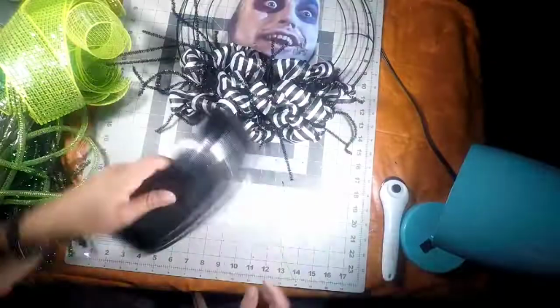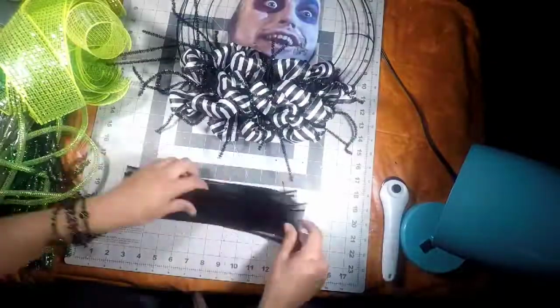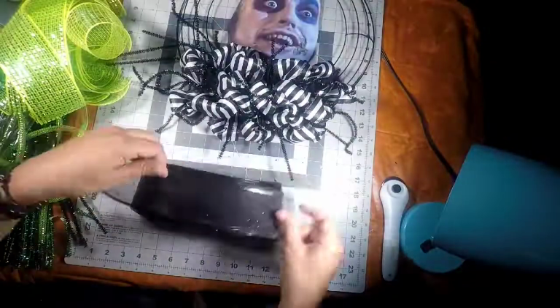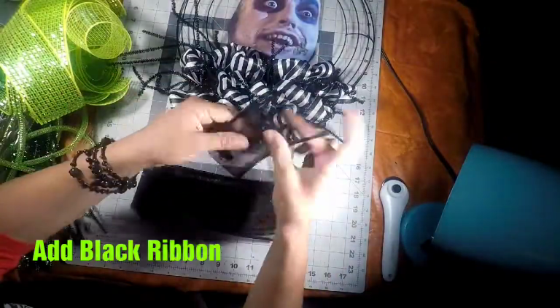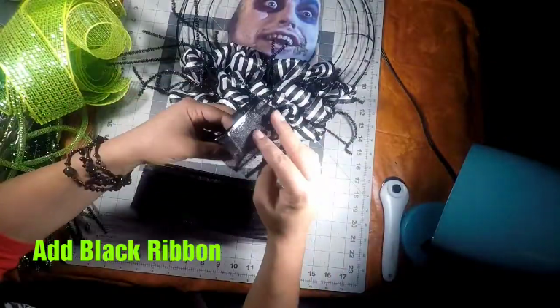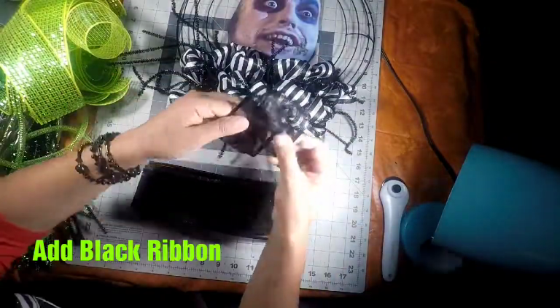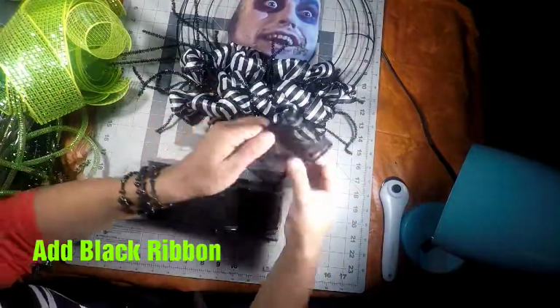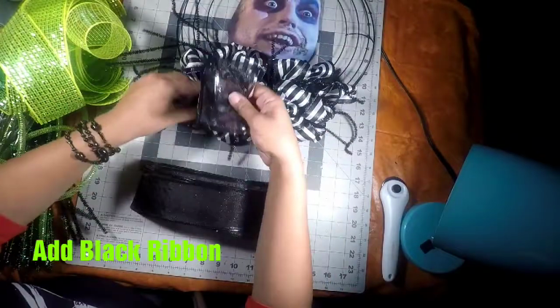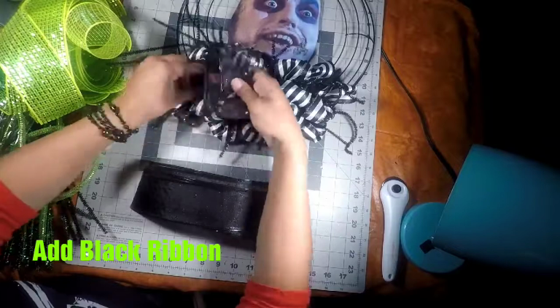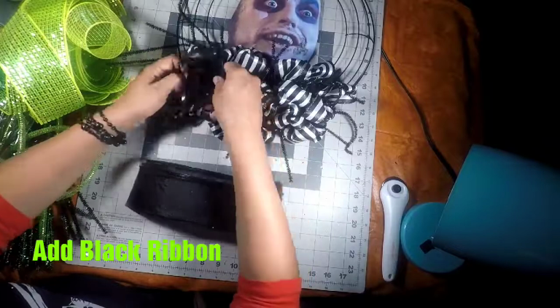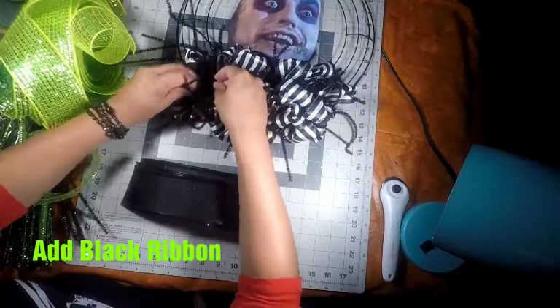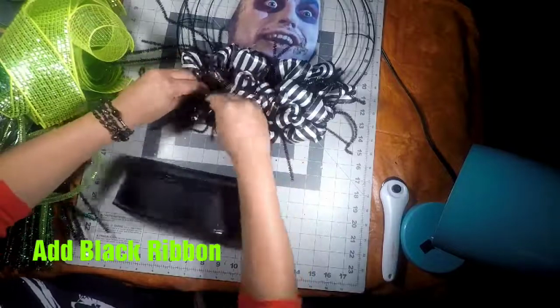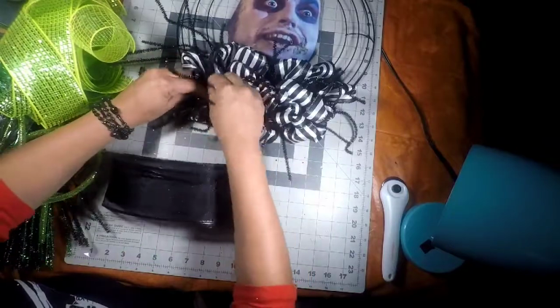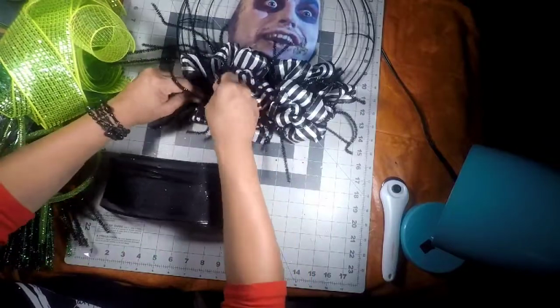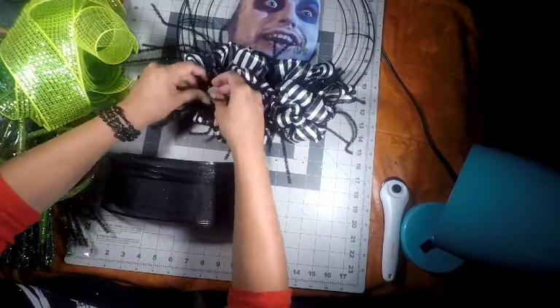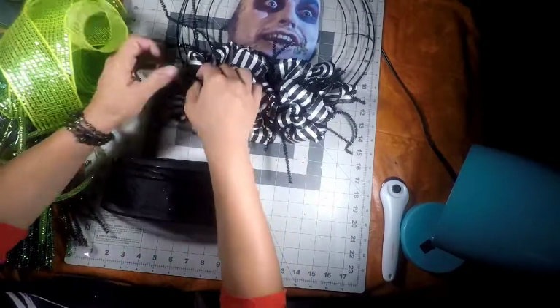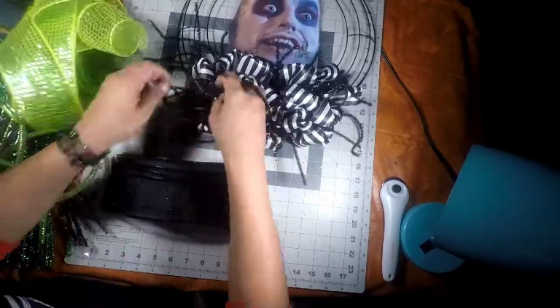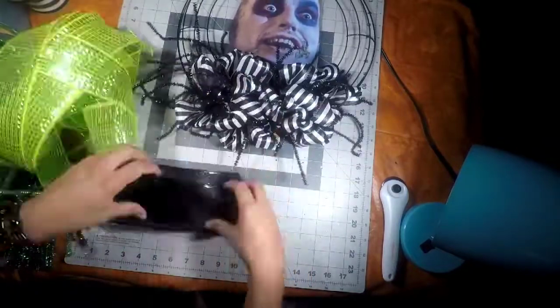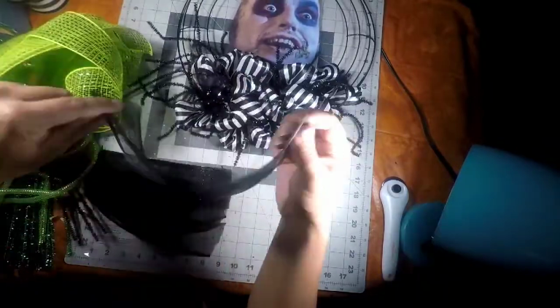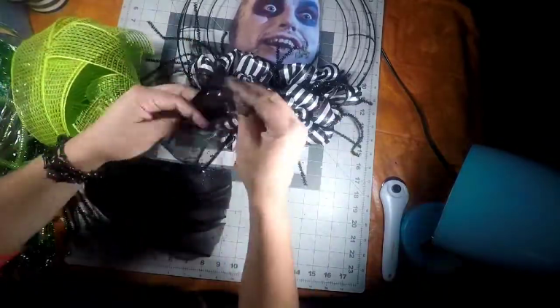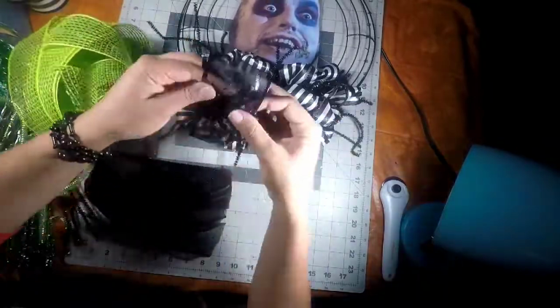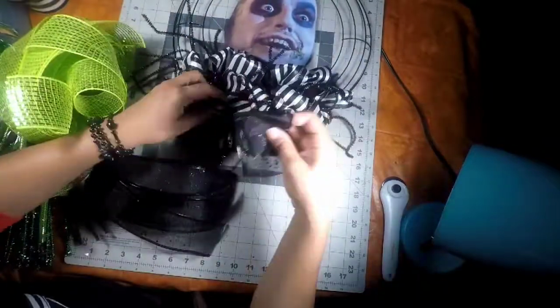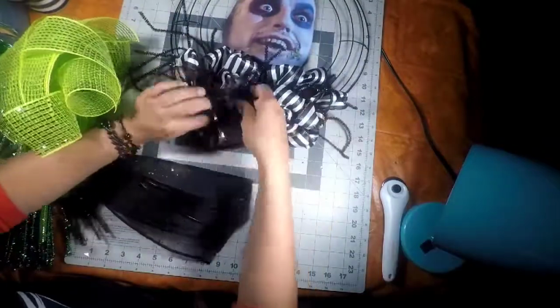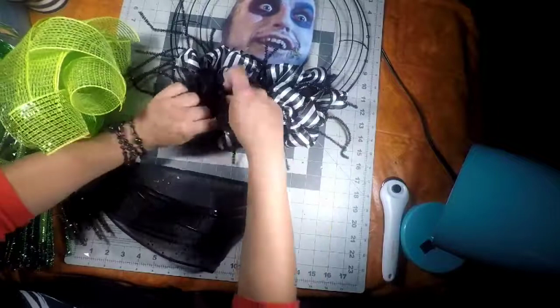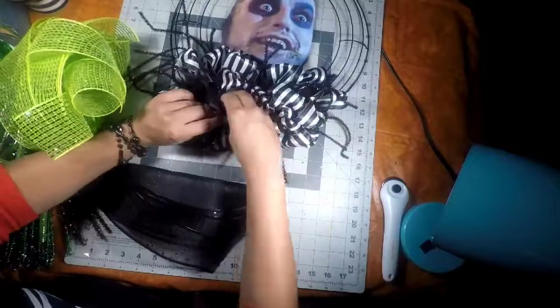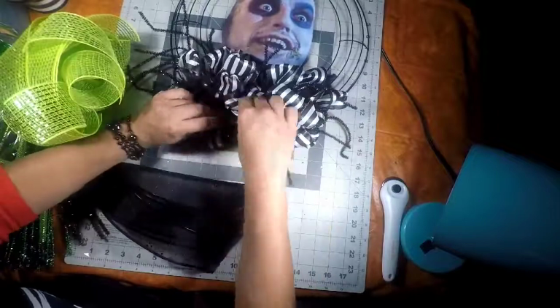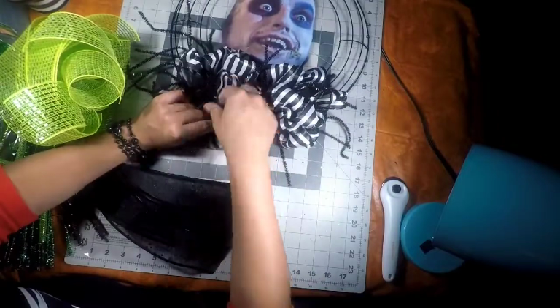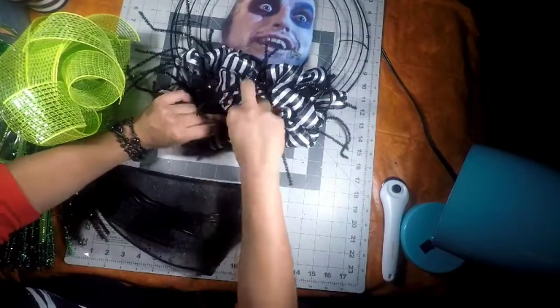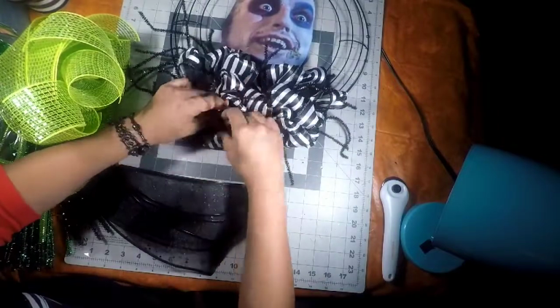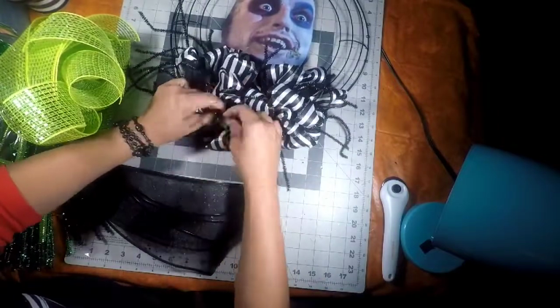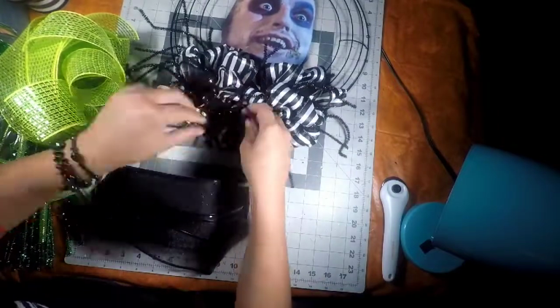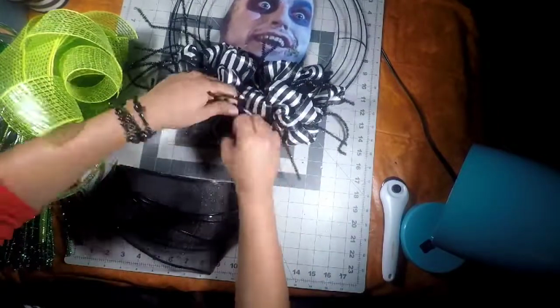Just some finishing touches with my black ribbon — we're going to add it in between the black and white striped ribbon just to make it nice and full, again using the pipe cleaners to twist it on.